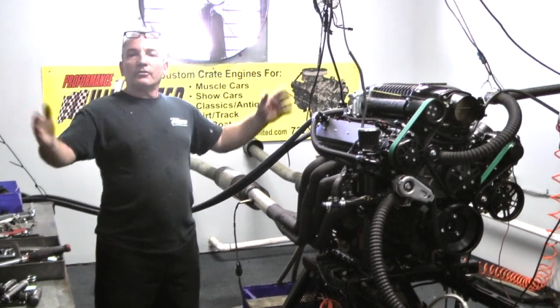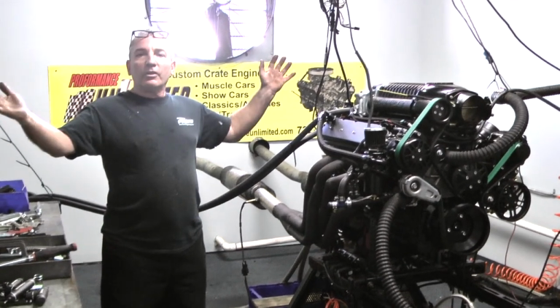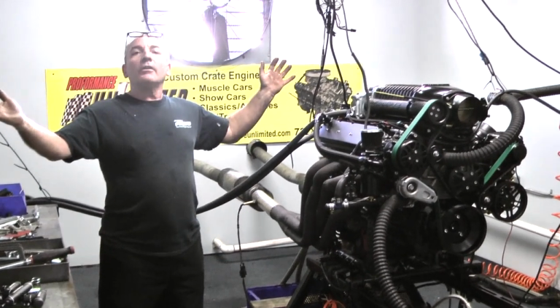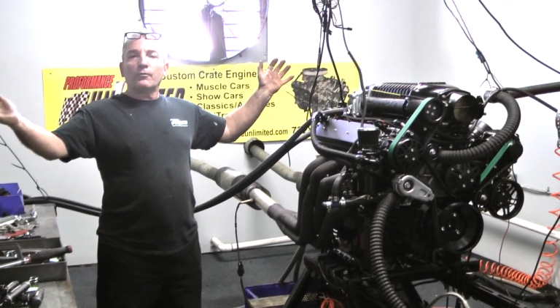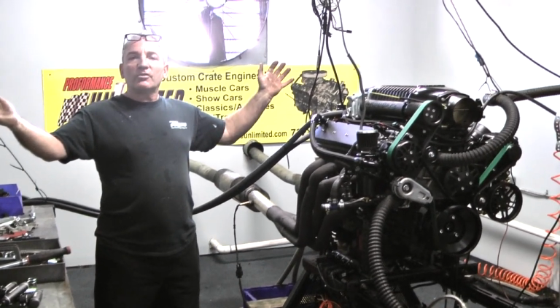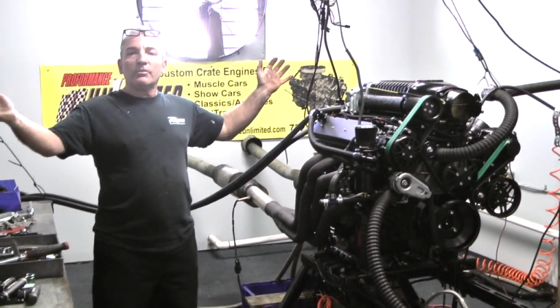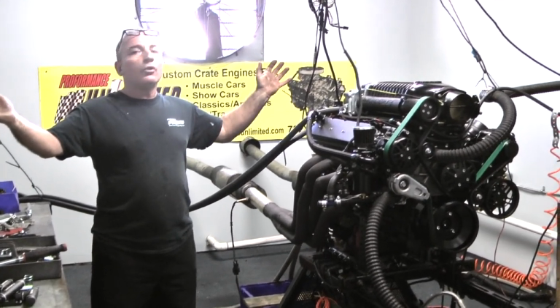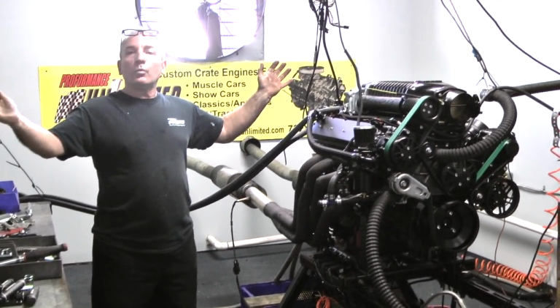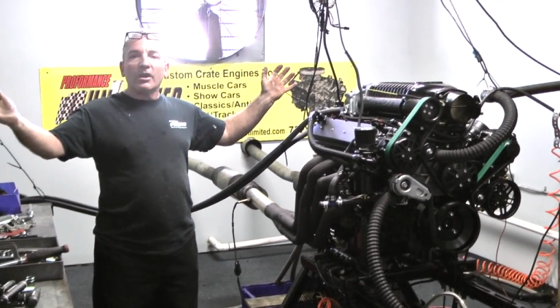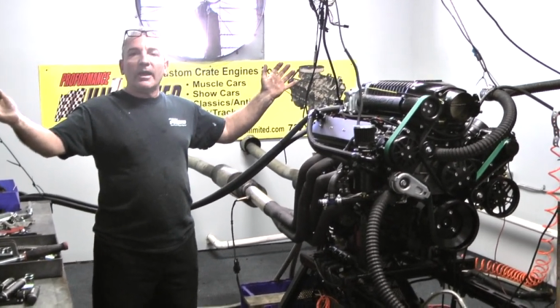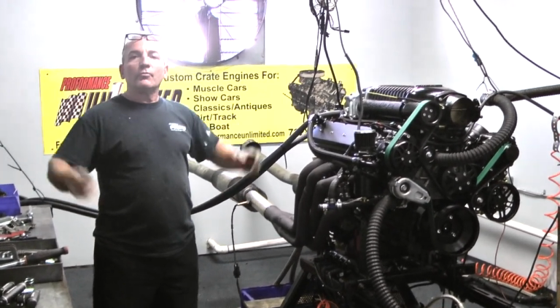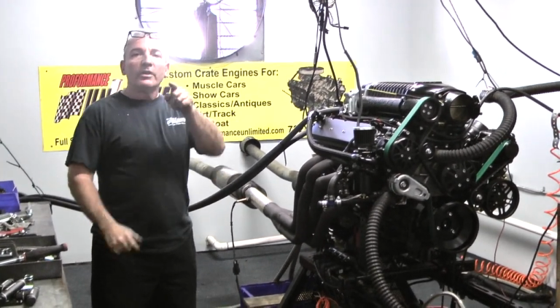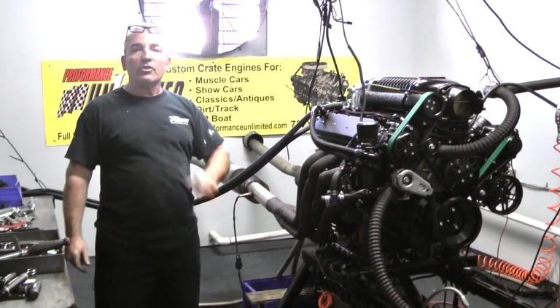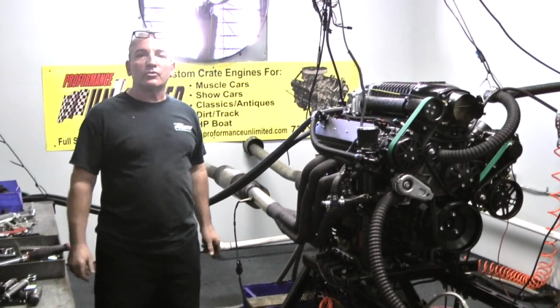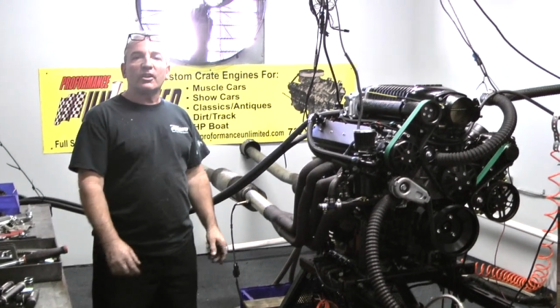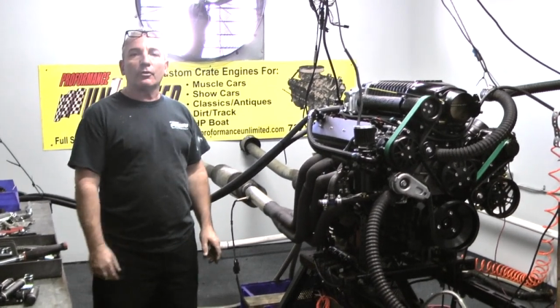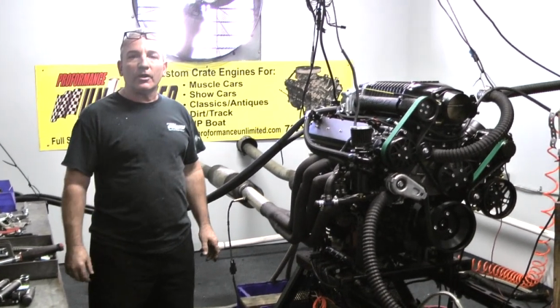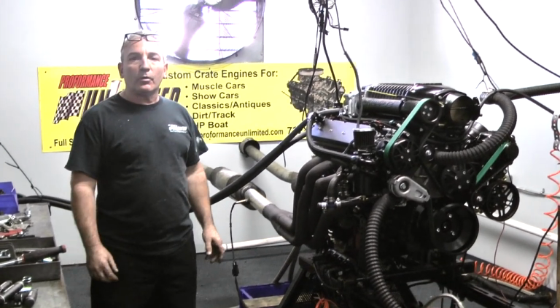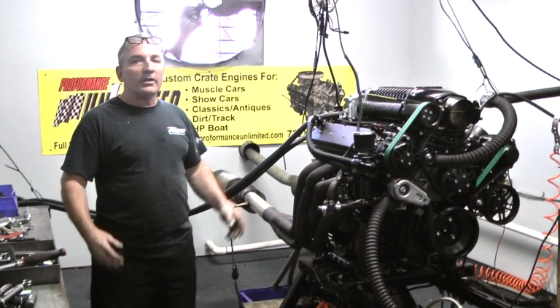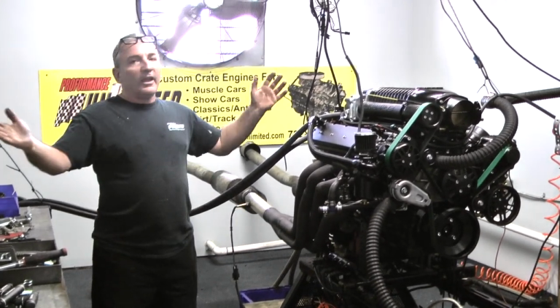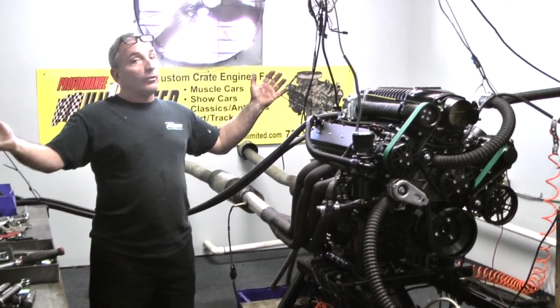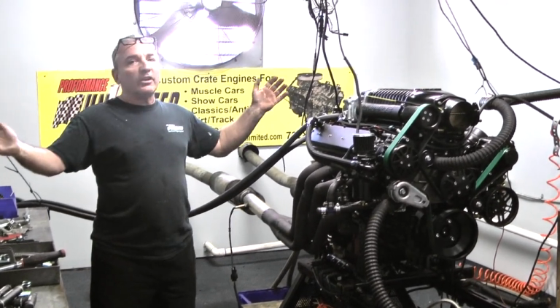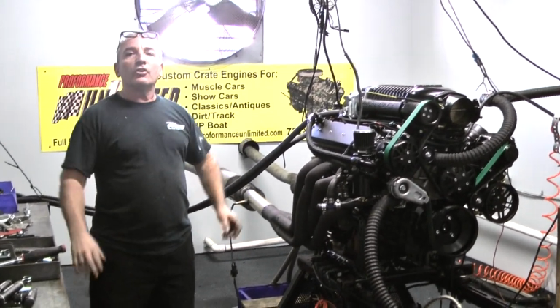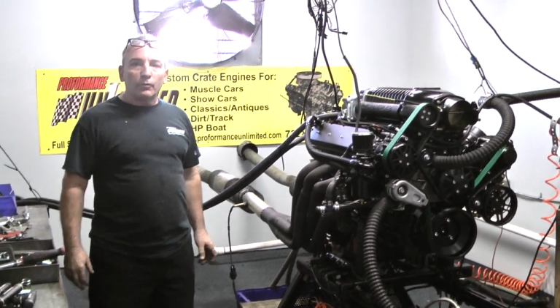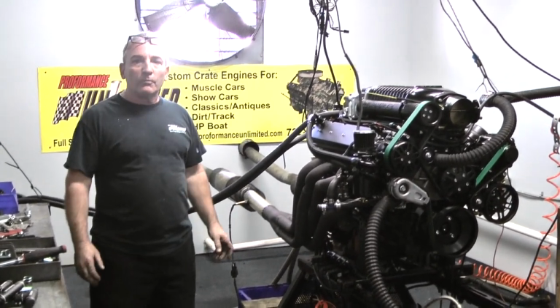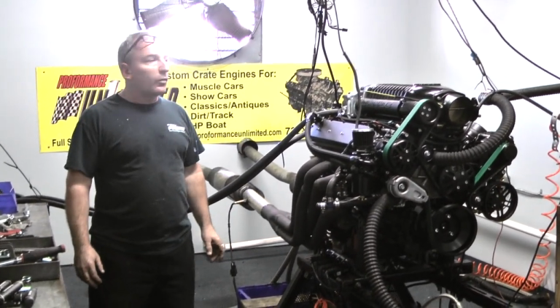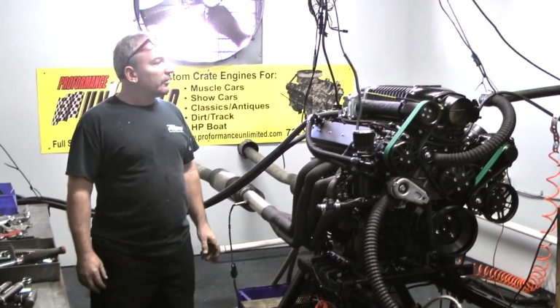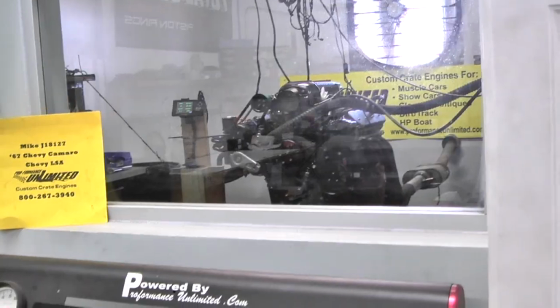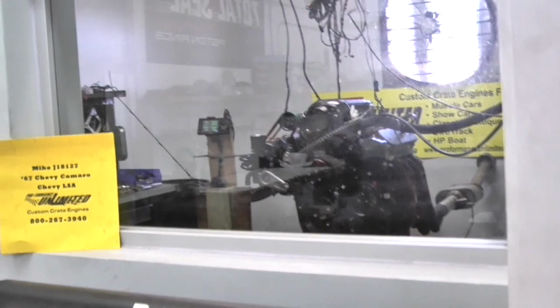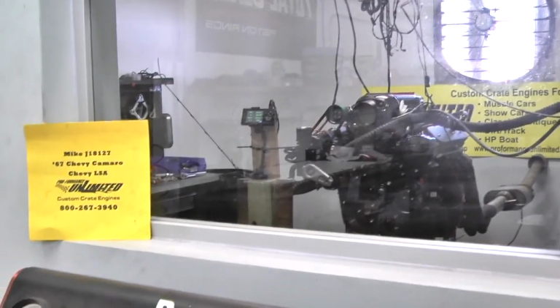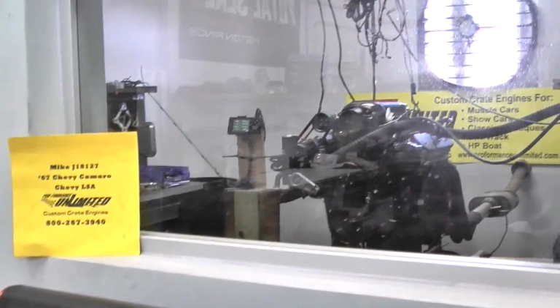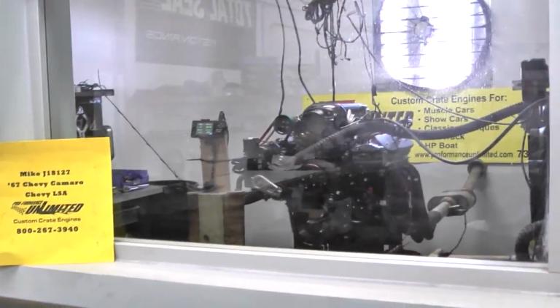Here at Performance Unlimited, we knock them out. 1-800-267-3940. I always said it — the proof is in the performance. Fire it up, Matty.